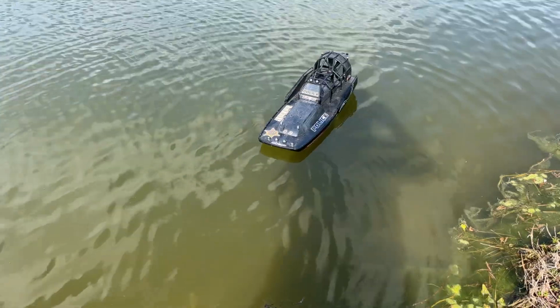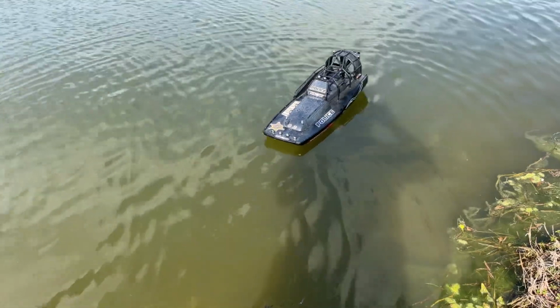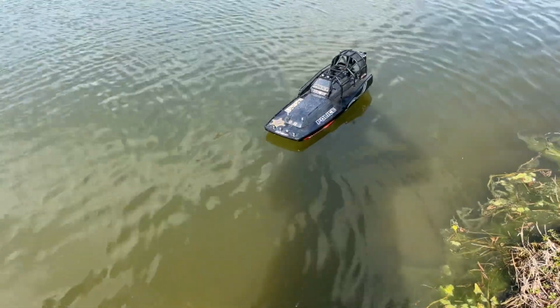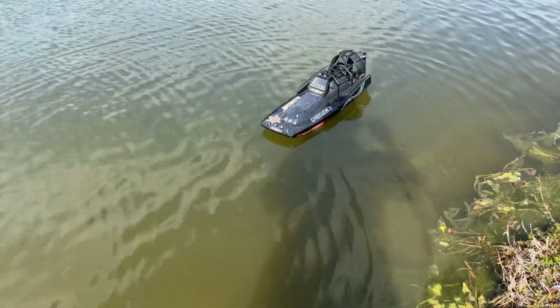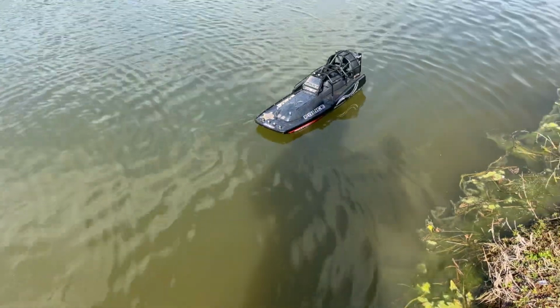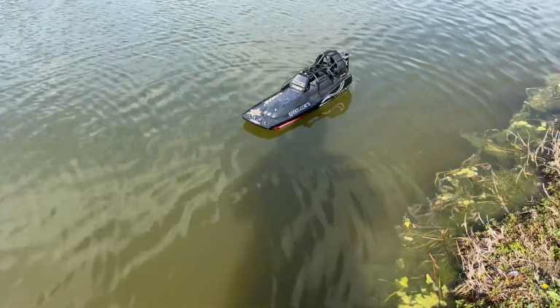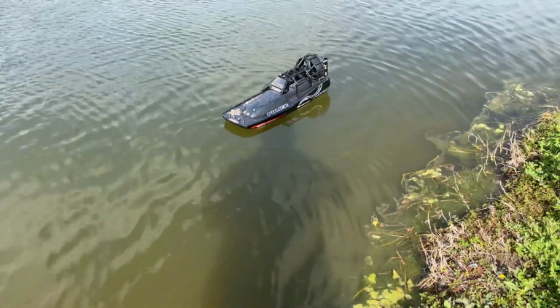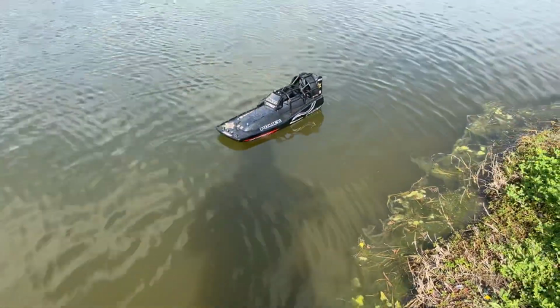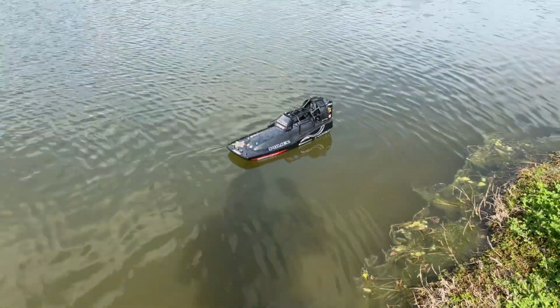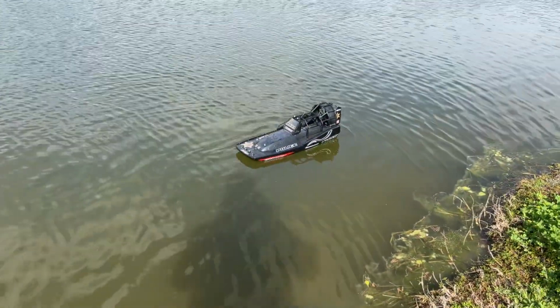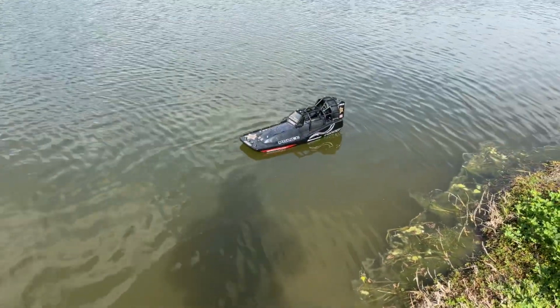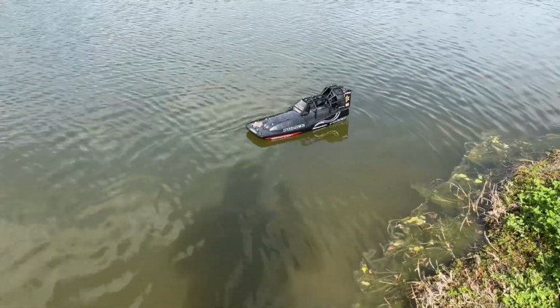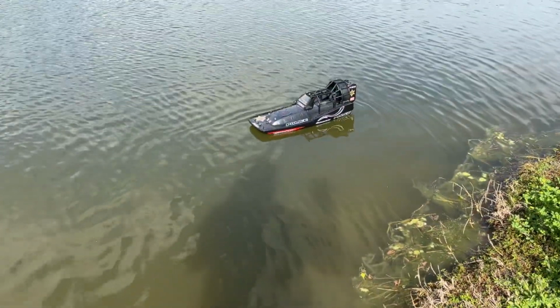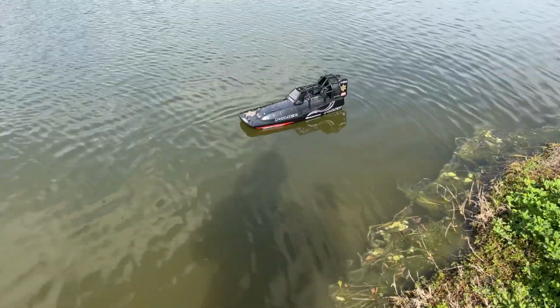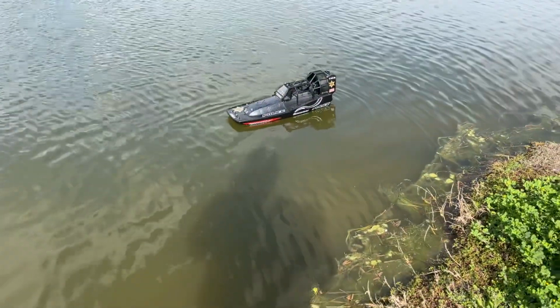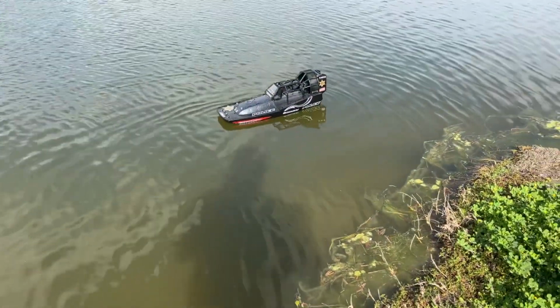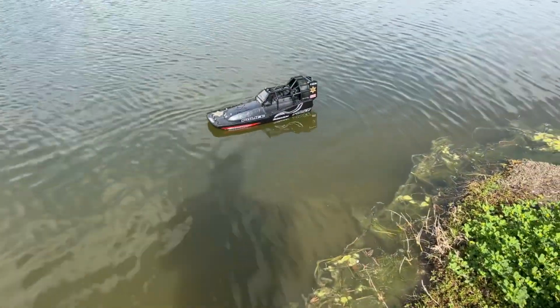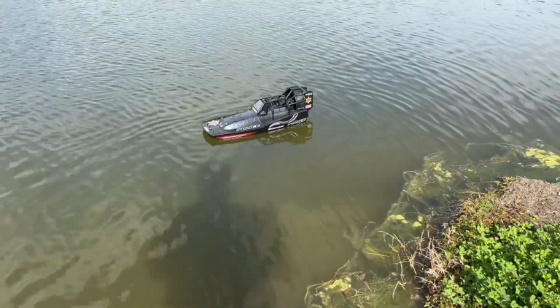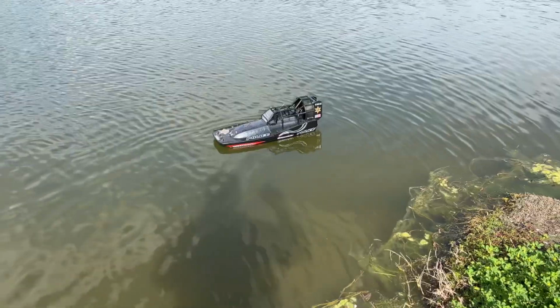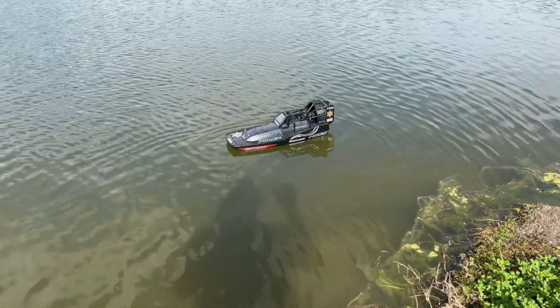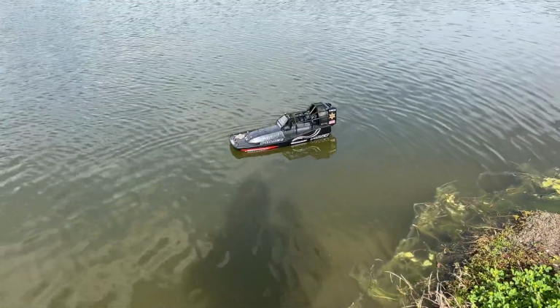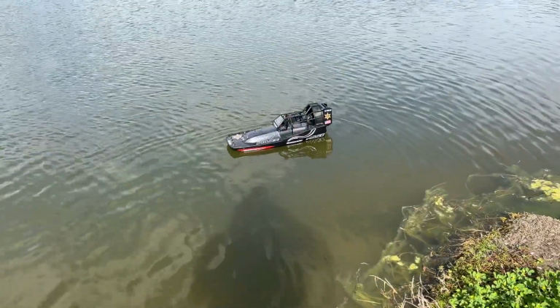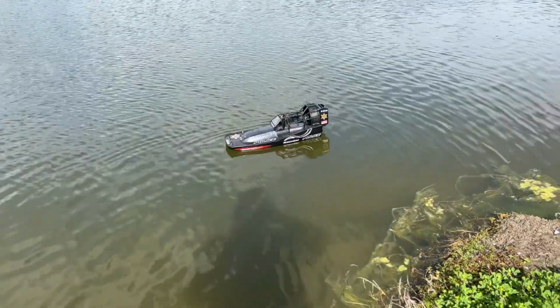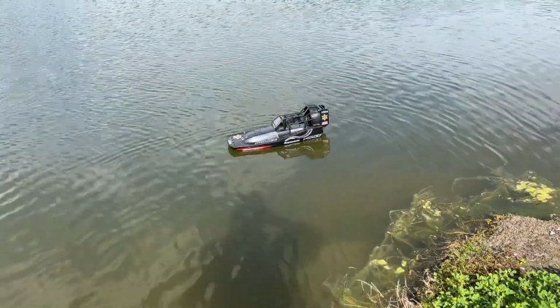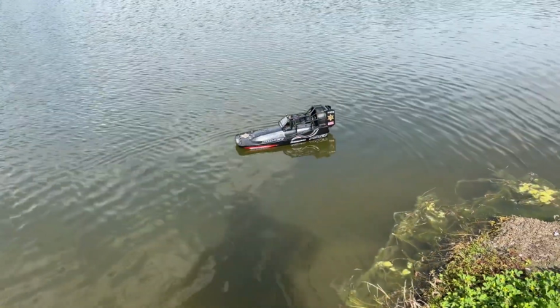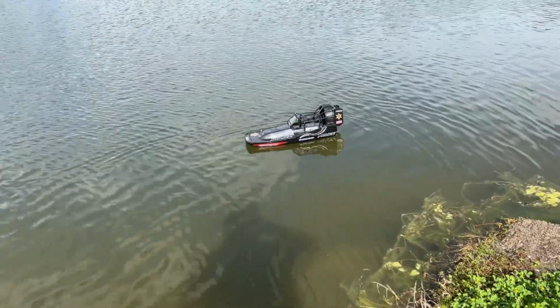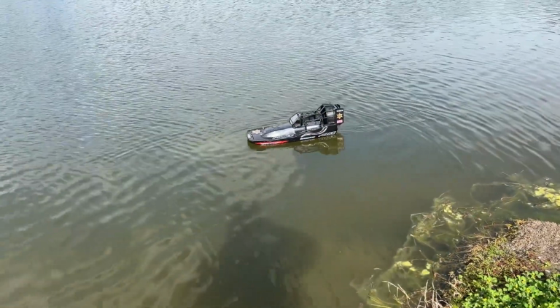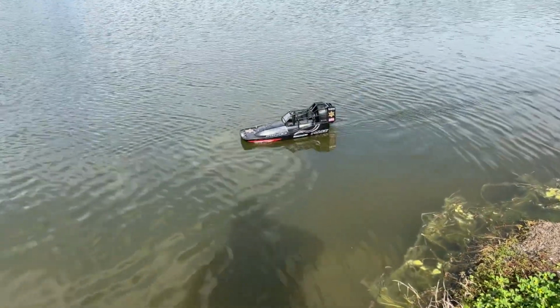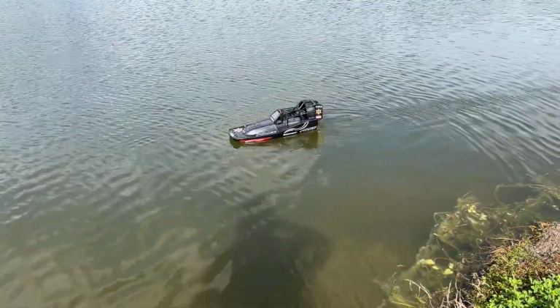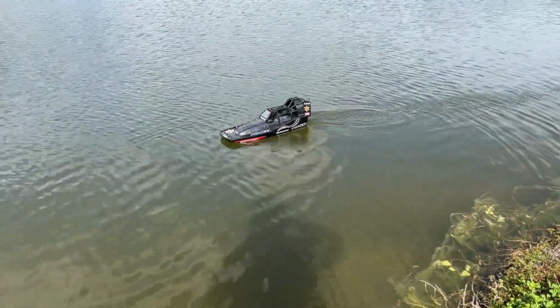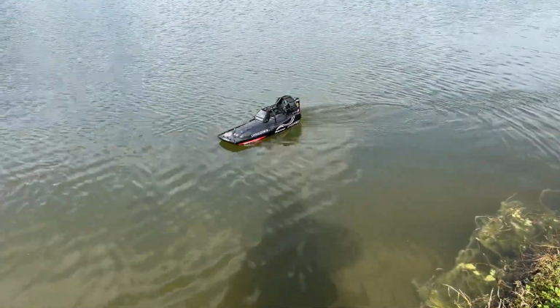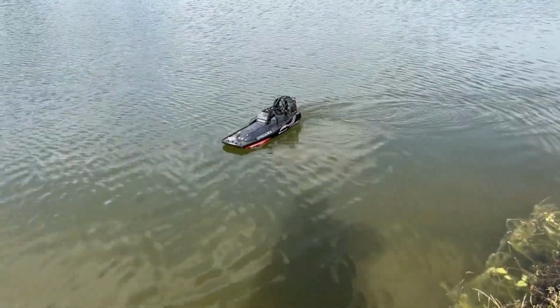What's up guys, Chris with Bash Master RC. Today I got the Pro Boat Aero Trooper brushless airboat running 4S LiPo.